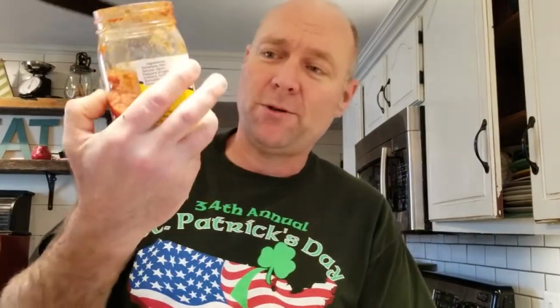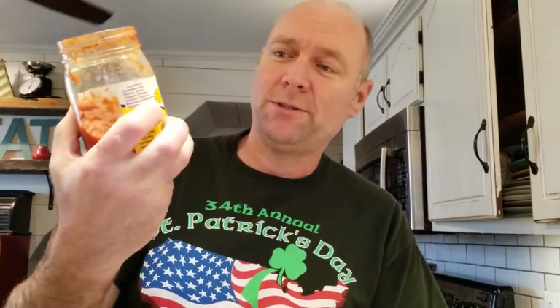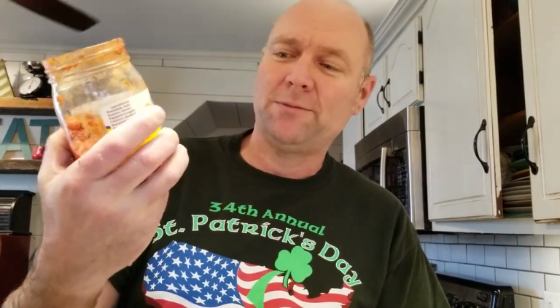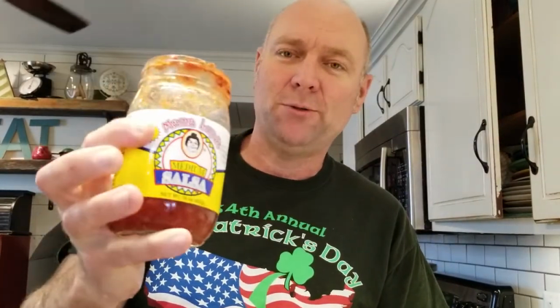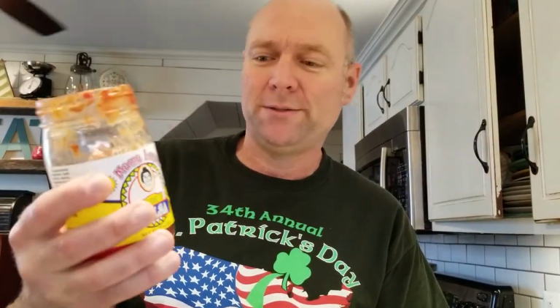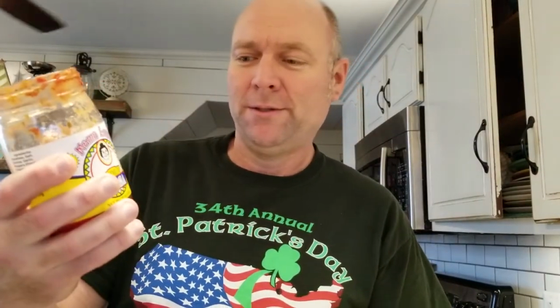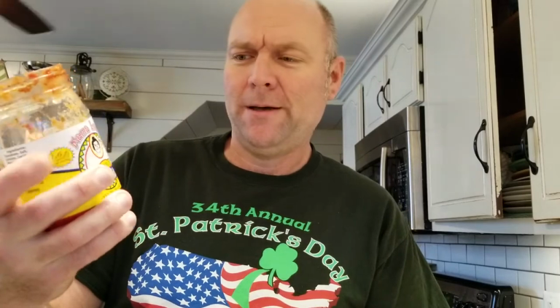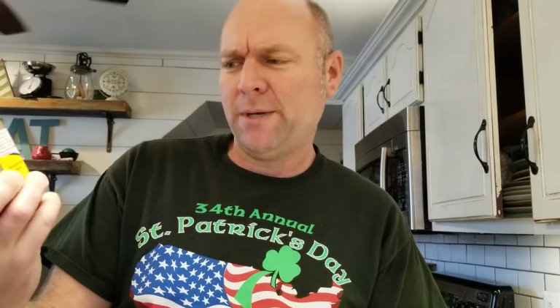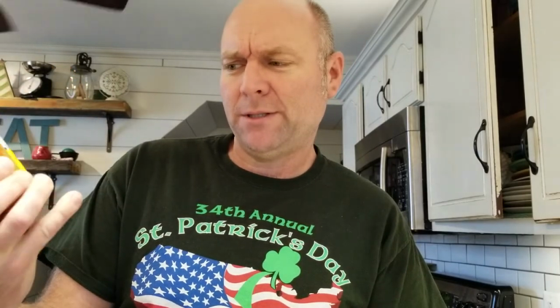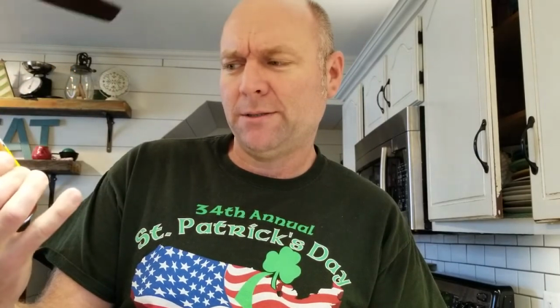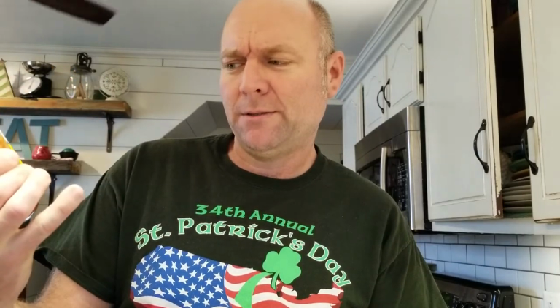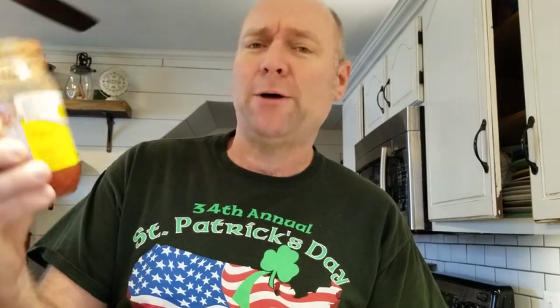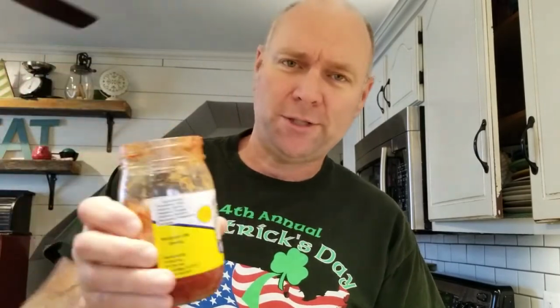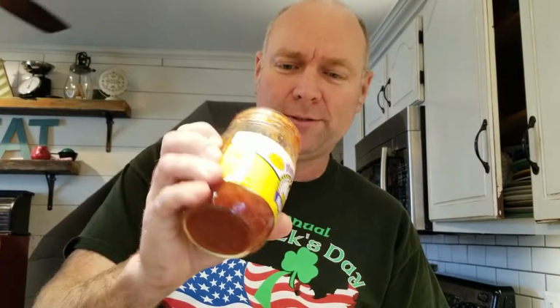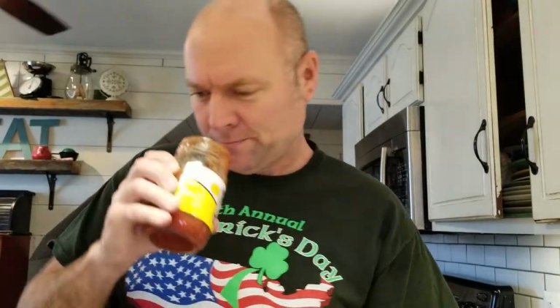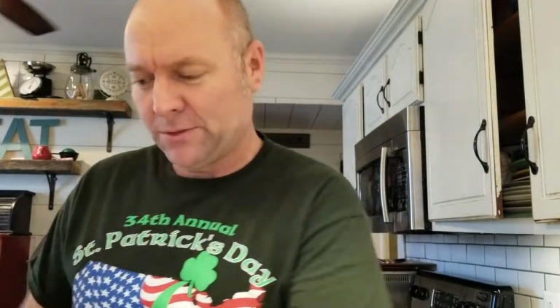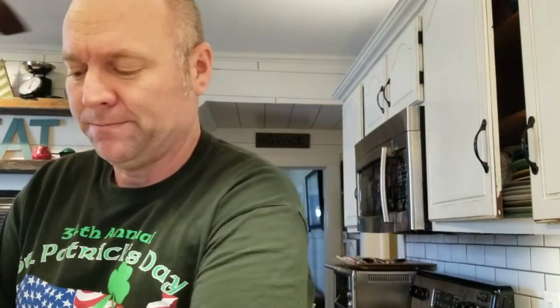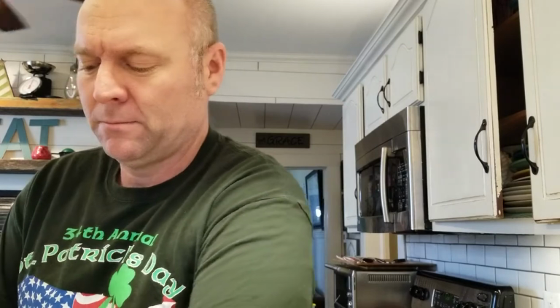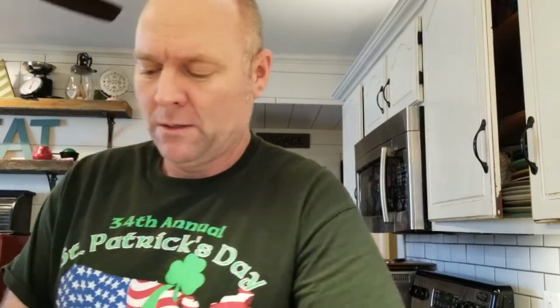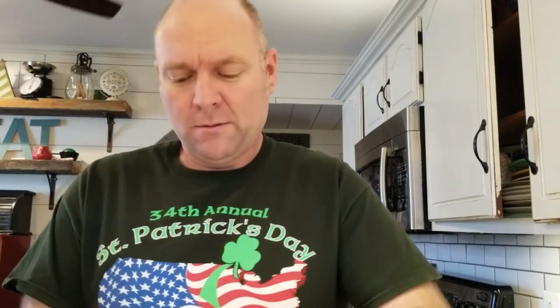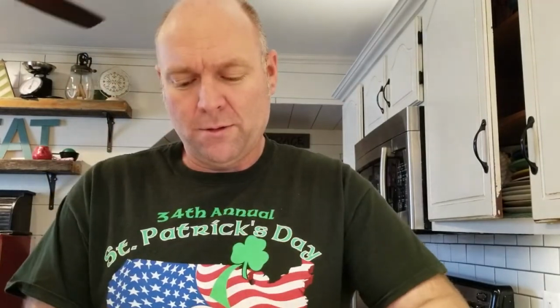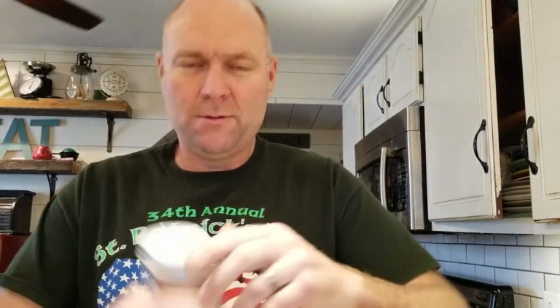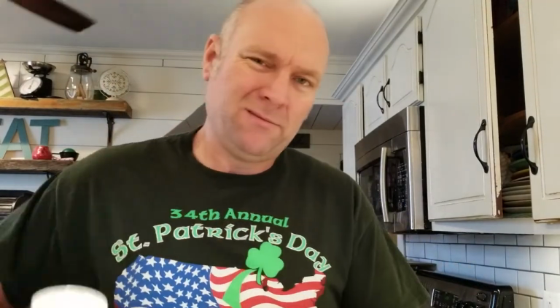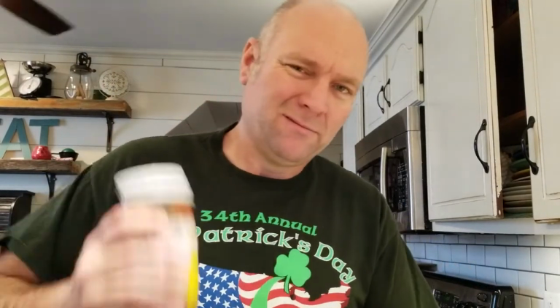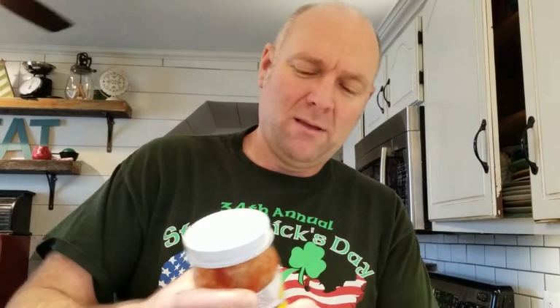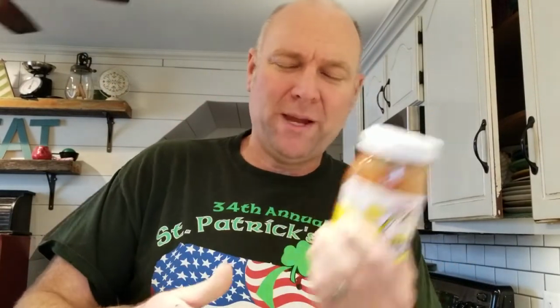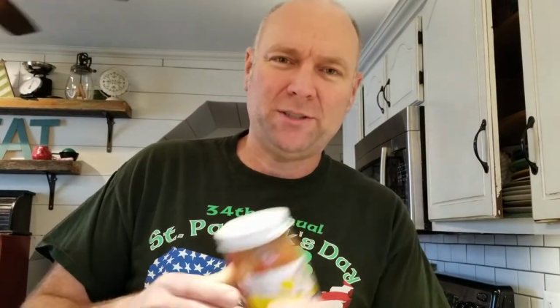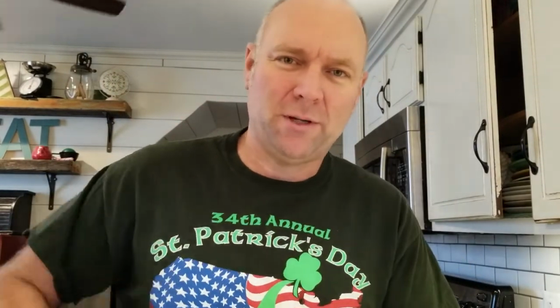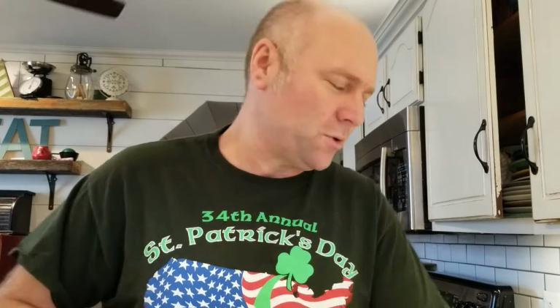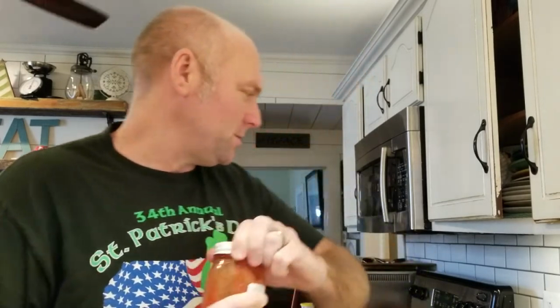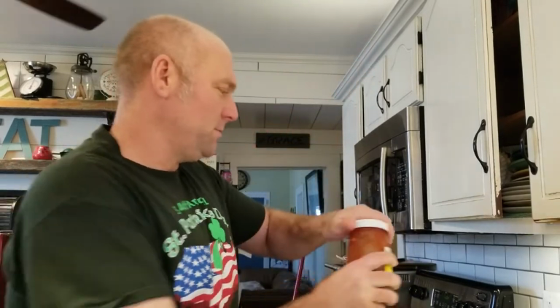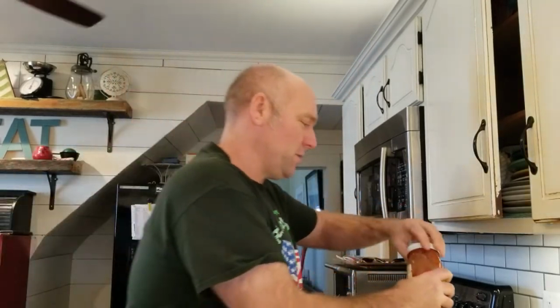Leftover salsa — I love this Mama Lupe's. Is this made in Mission, Kansas? Moundridge, Kansas. It's good. So when you're making chili, just get rid of your older salsa too — might as well, right?